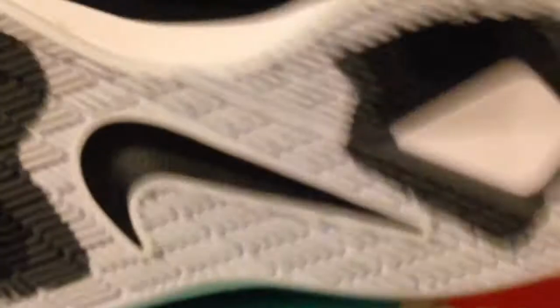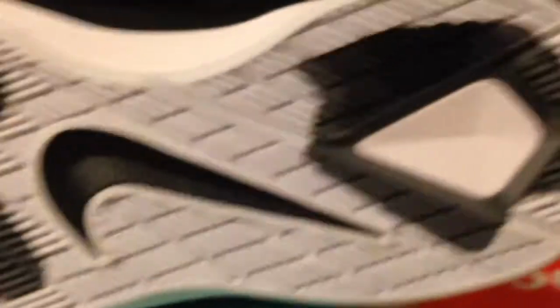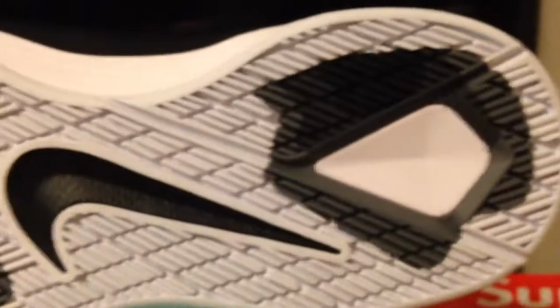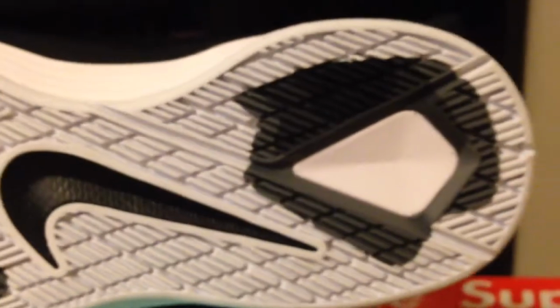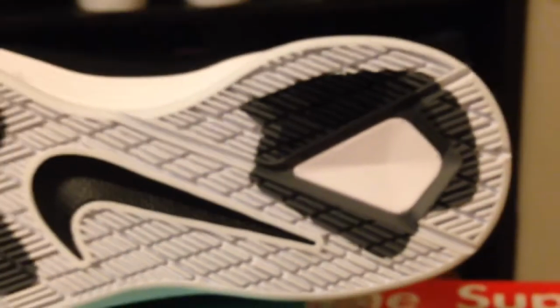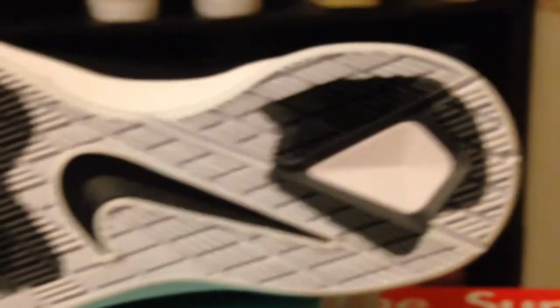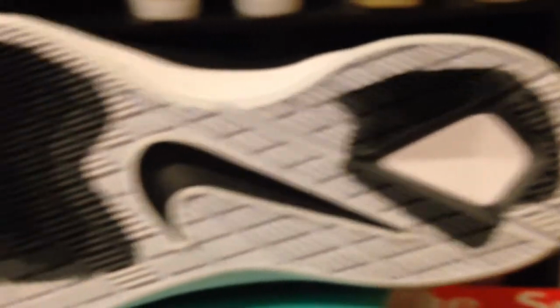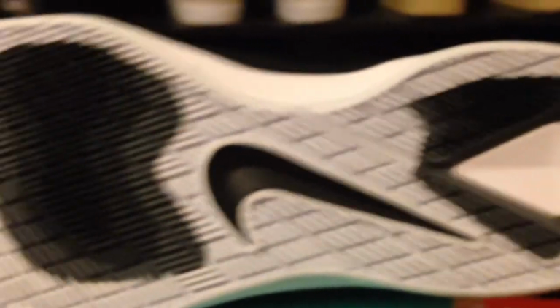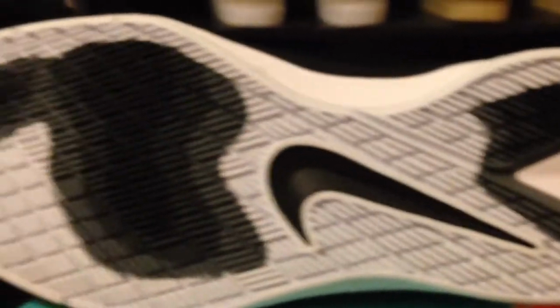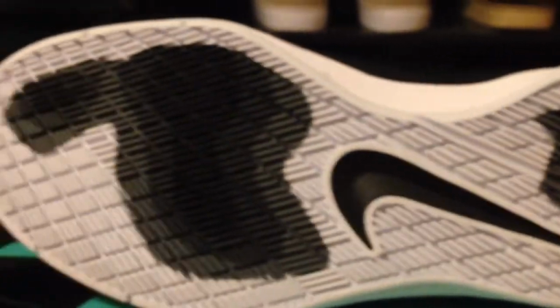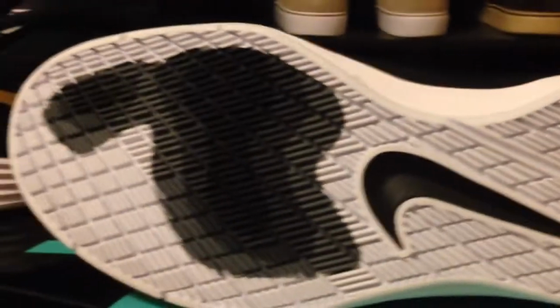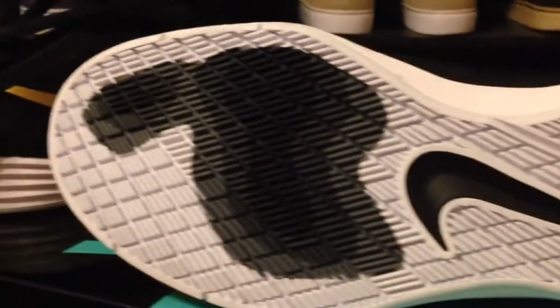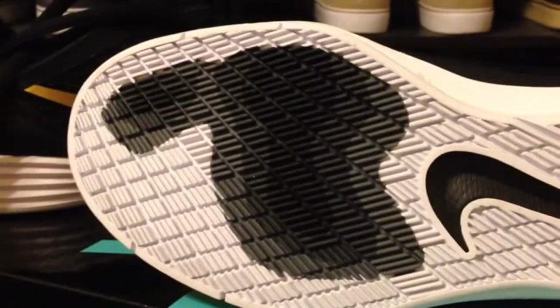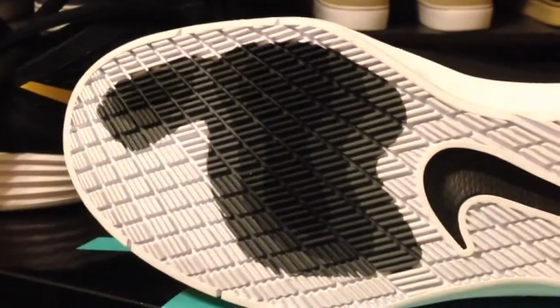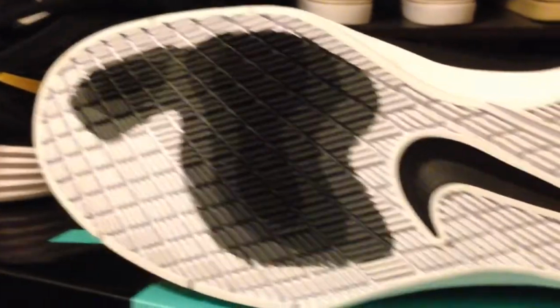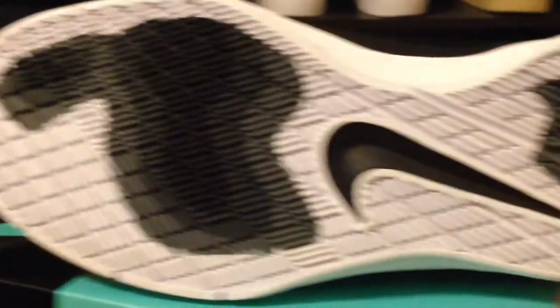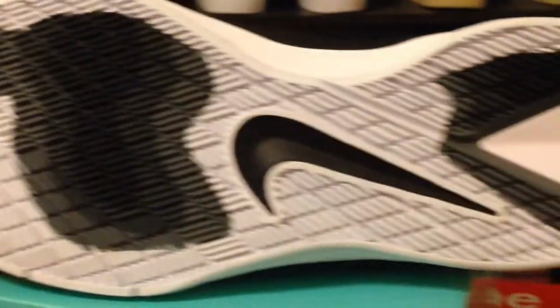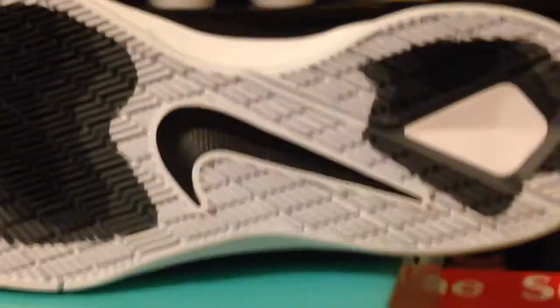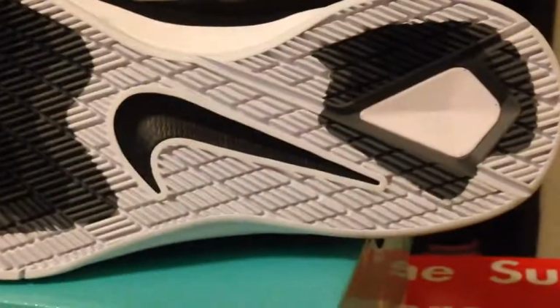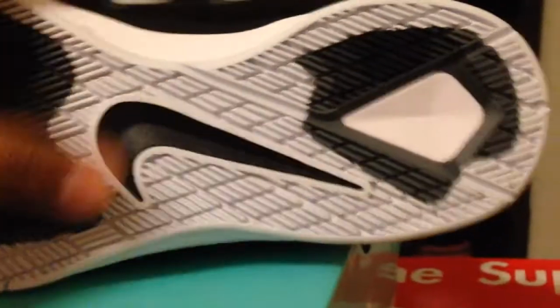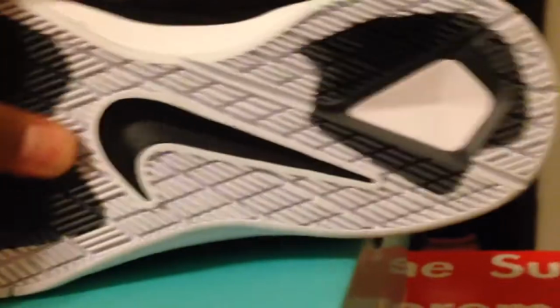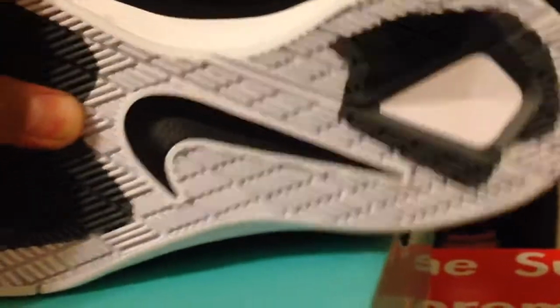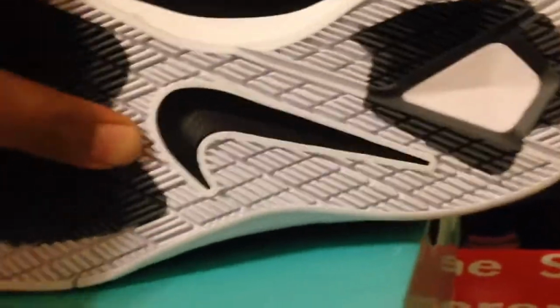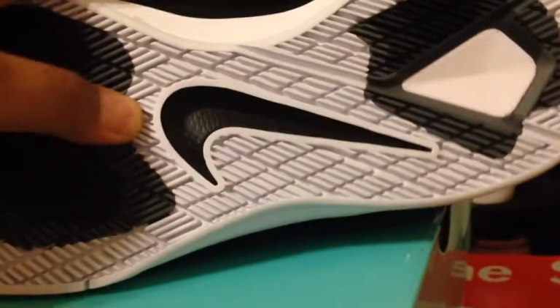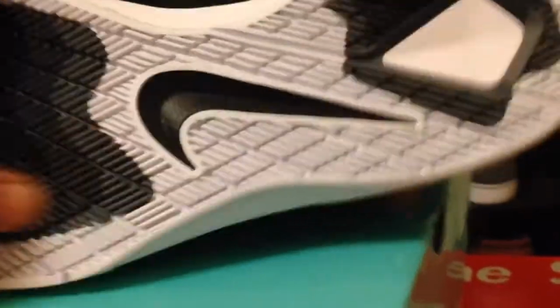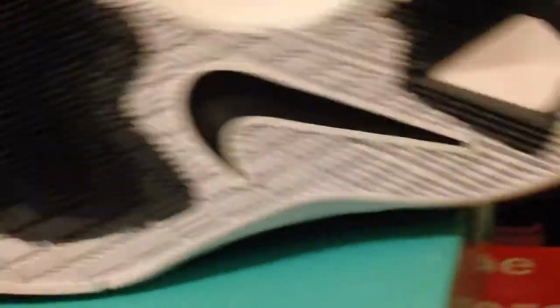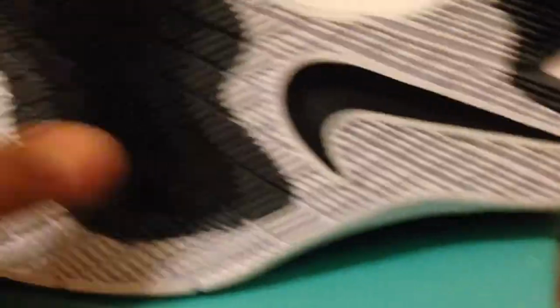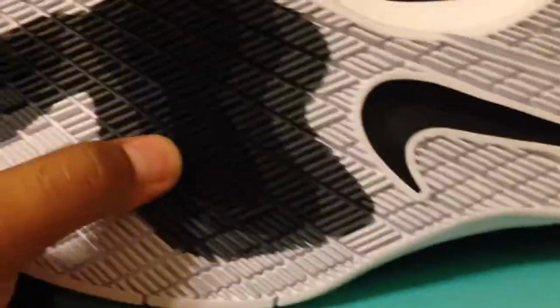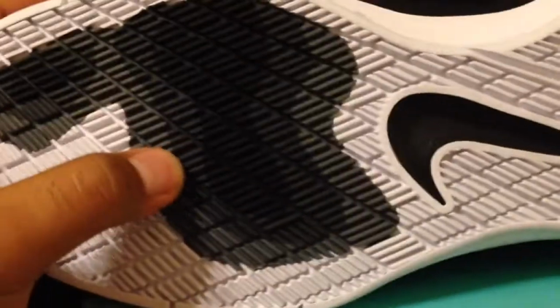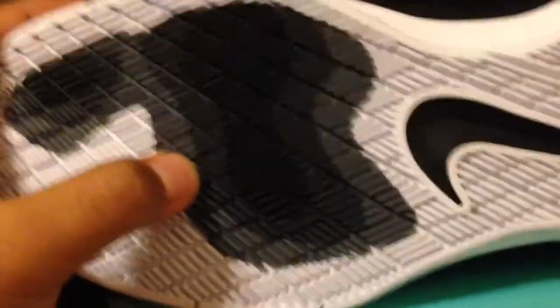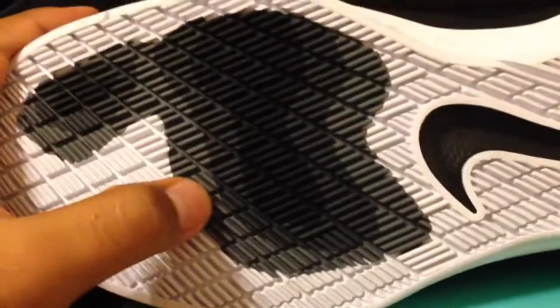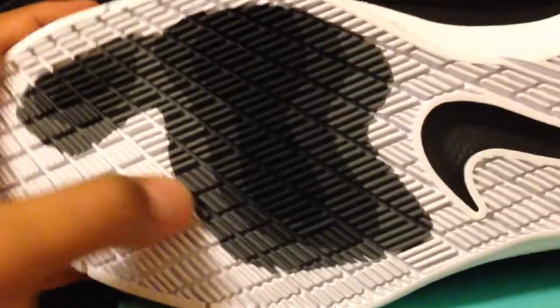And then on the bottom right there — pretty cool outsole with a good grip. Kinda like a heat signature on it.